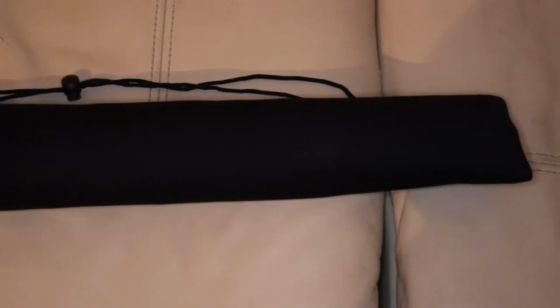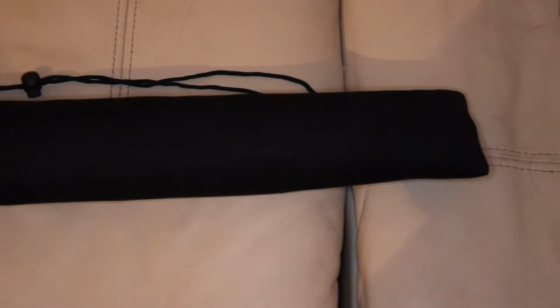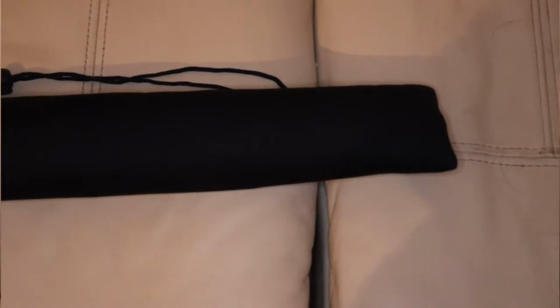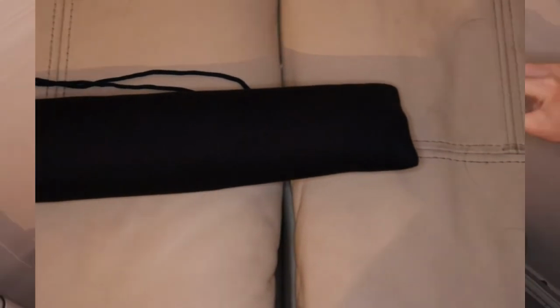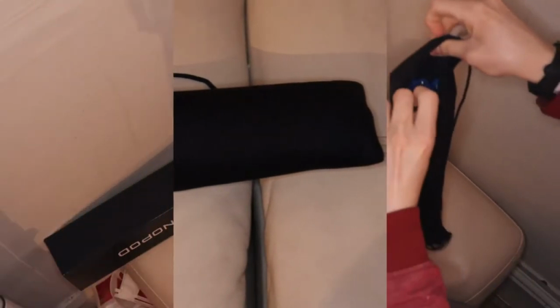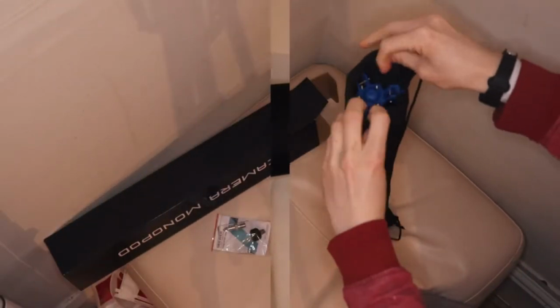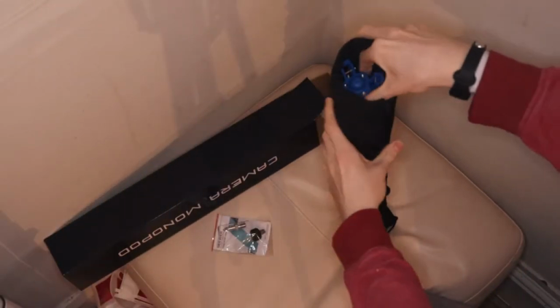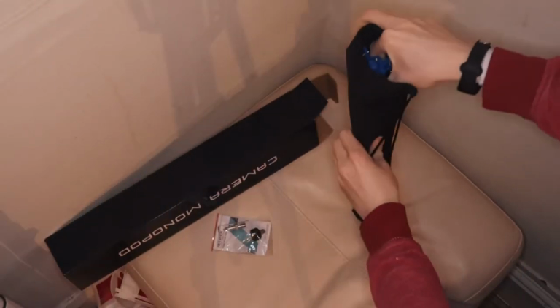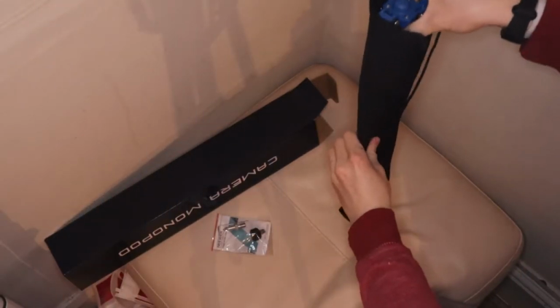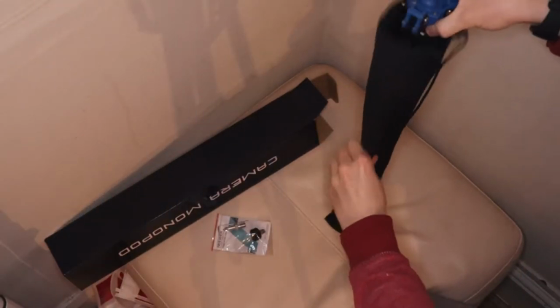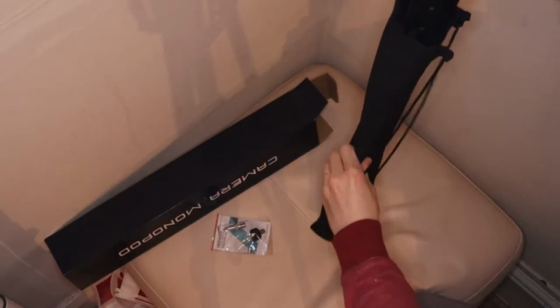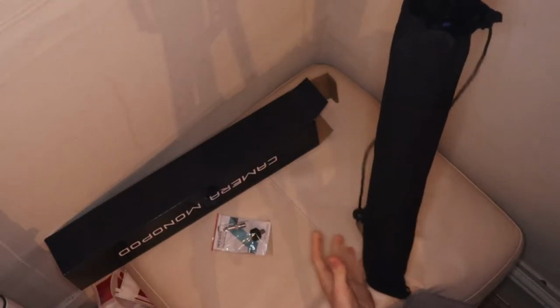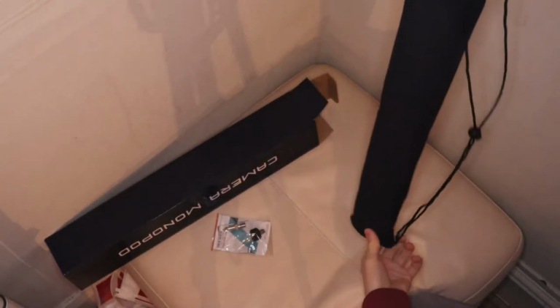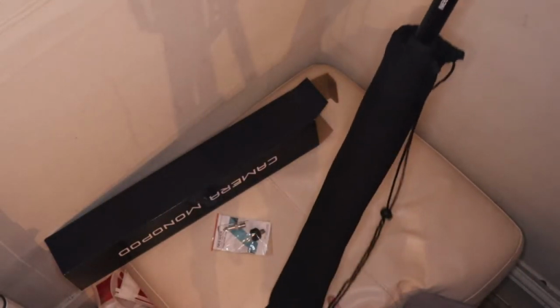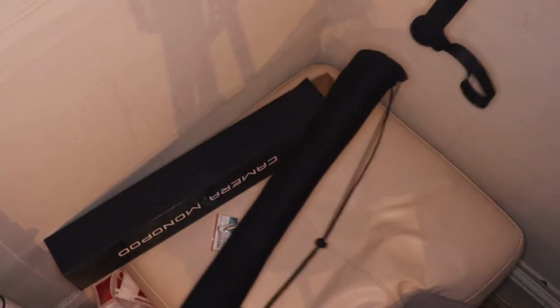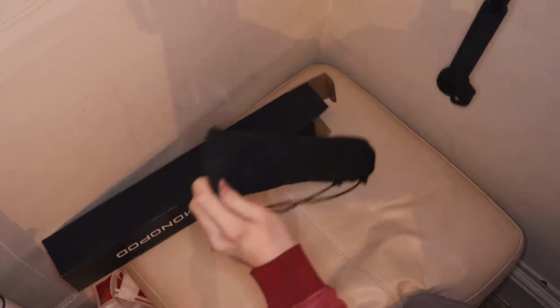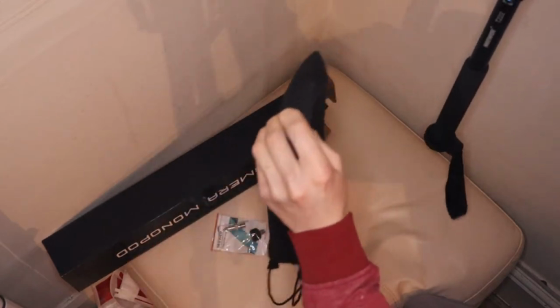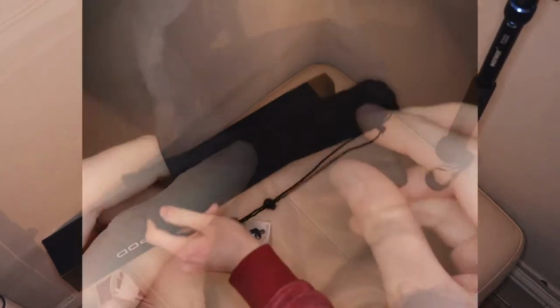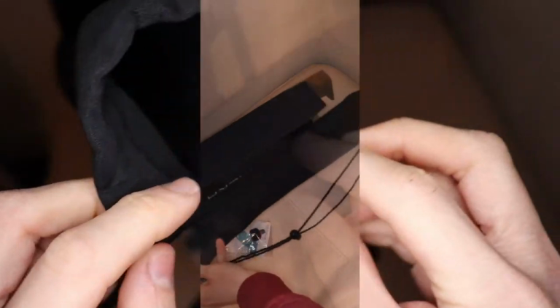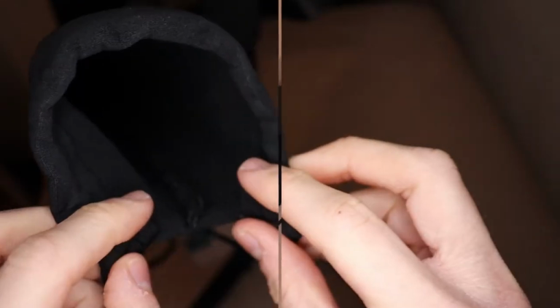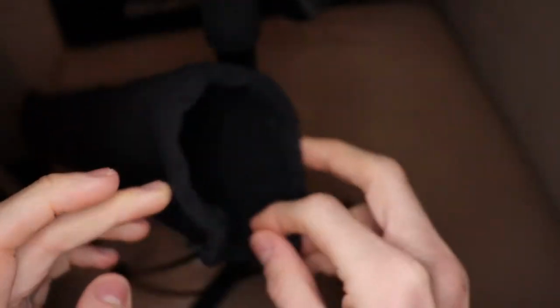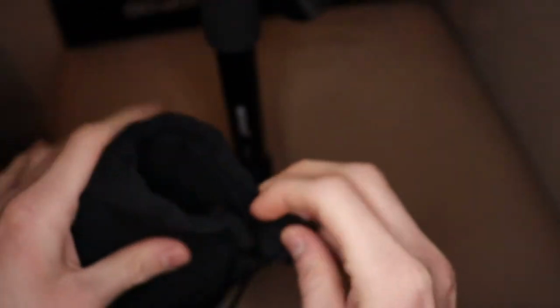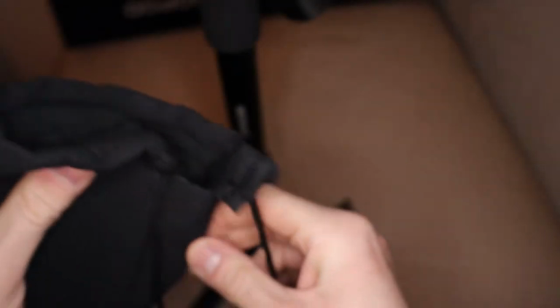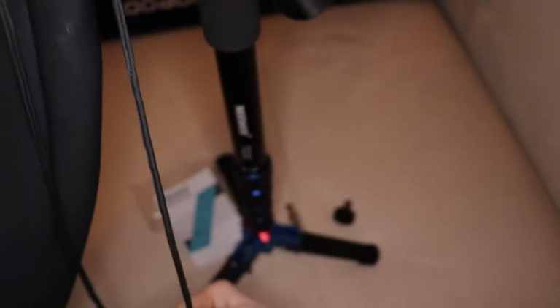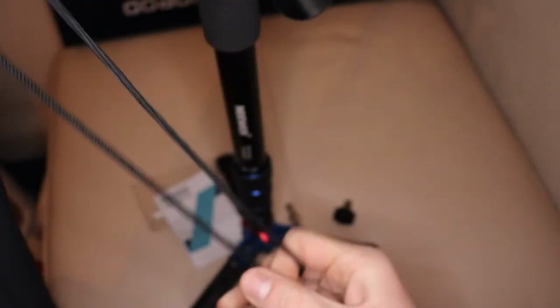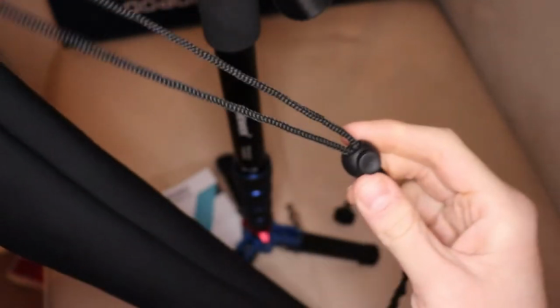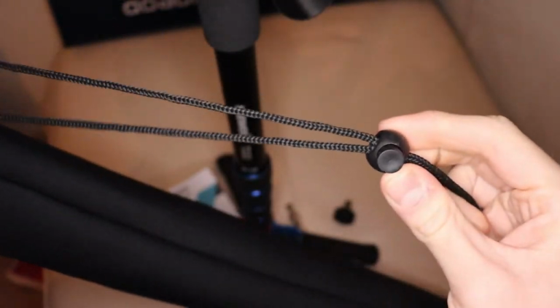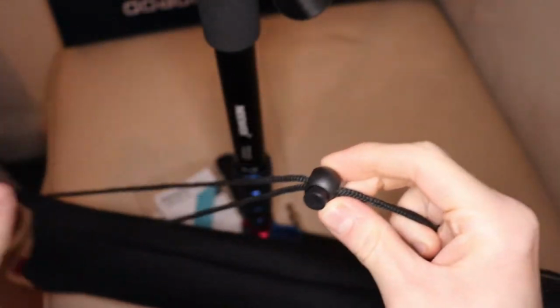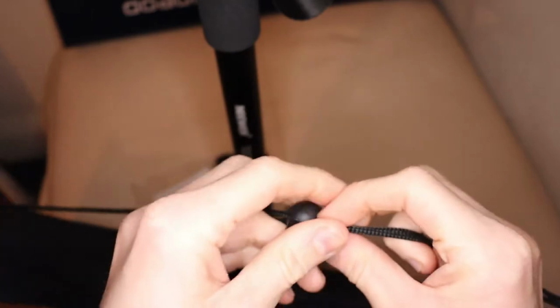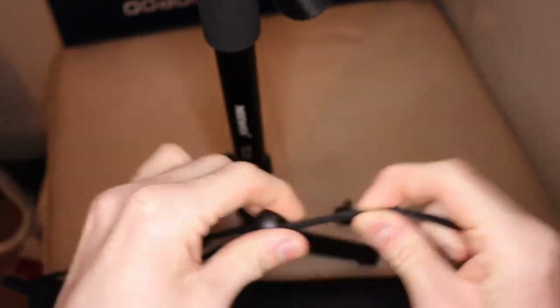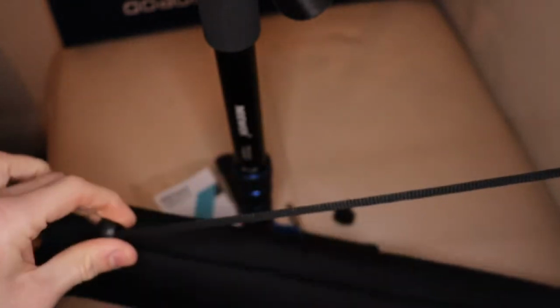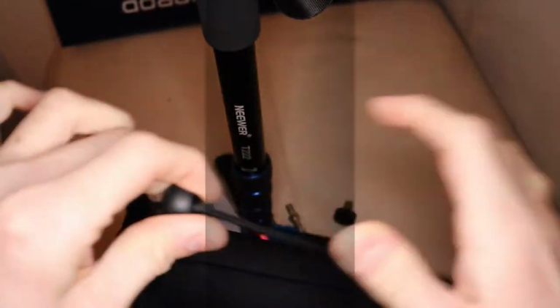The downside of the bag is that you must put the handle into the bag first or the monopod won't fit. Also with the bag you get some straps so that you could carry it around with you, which is a great feature.